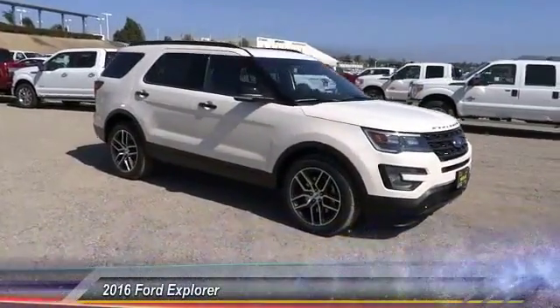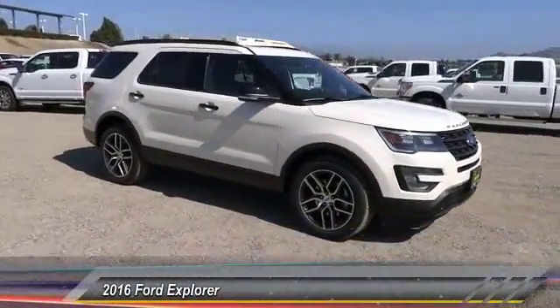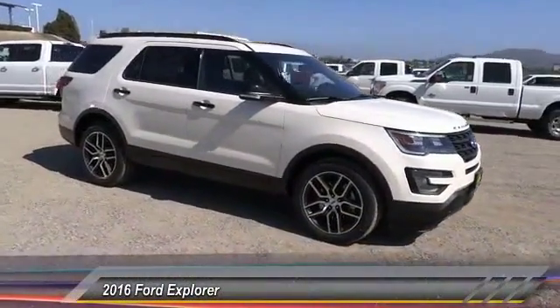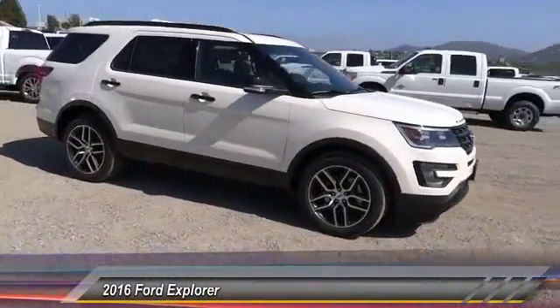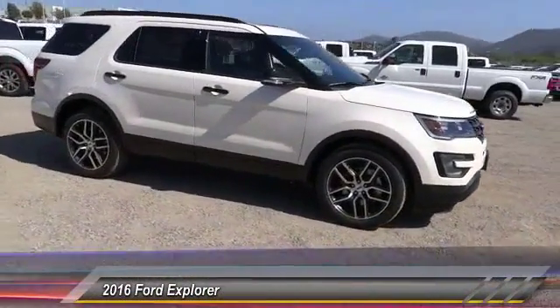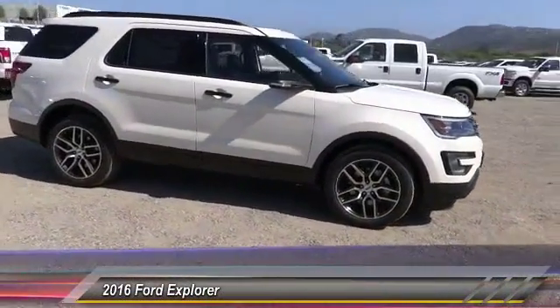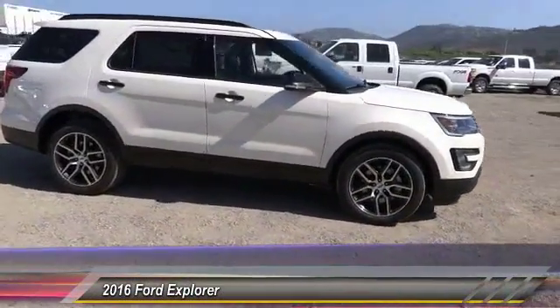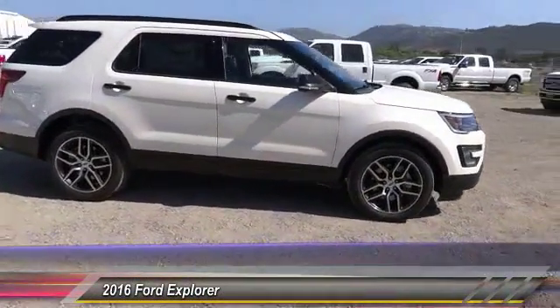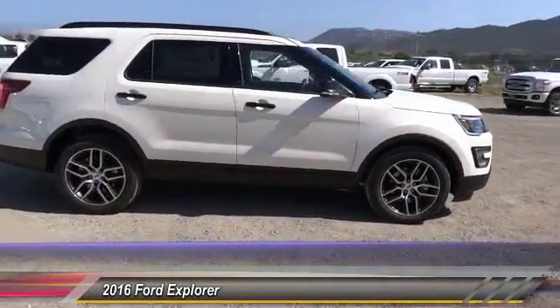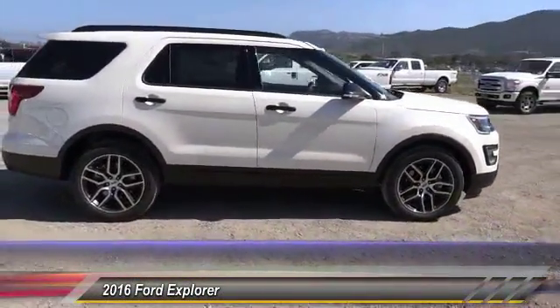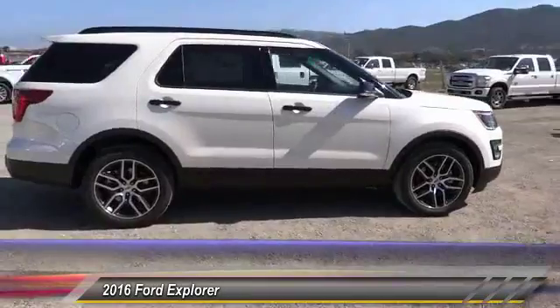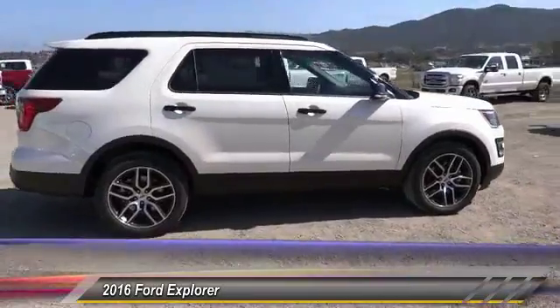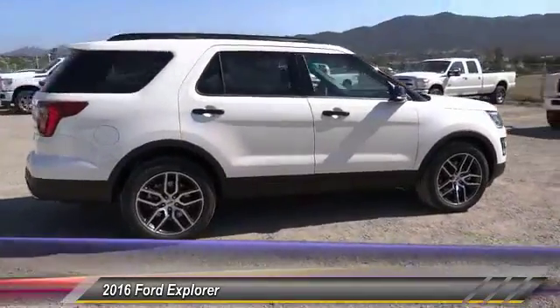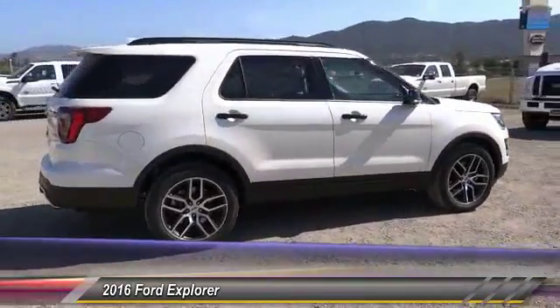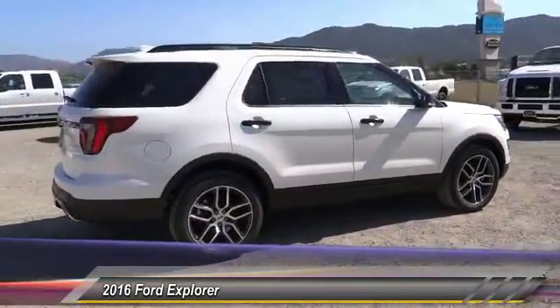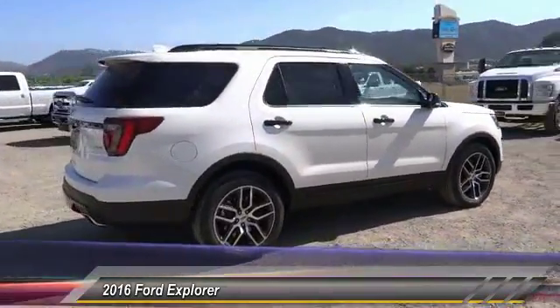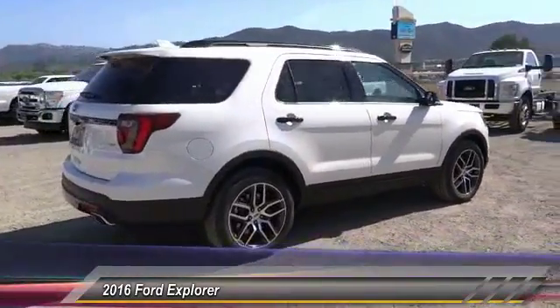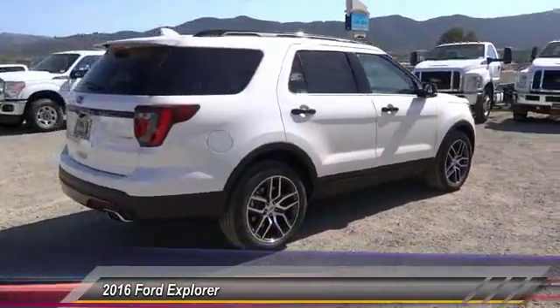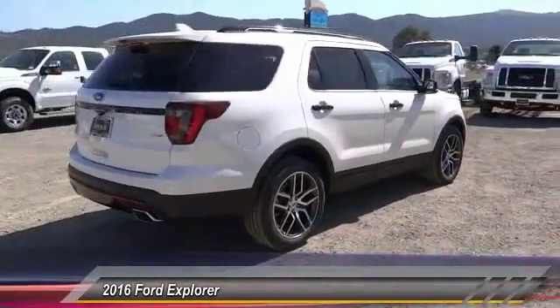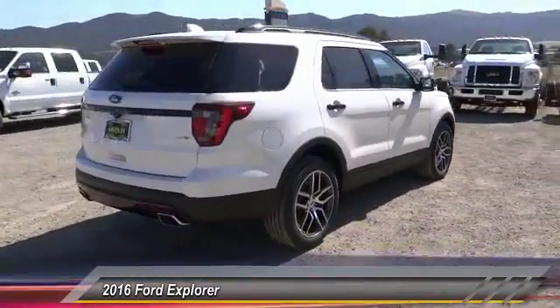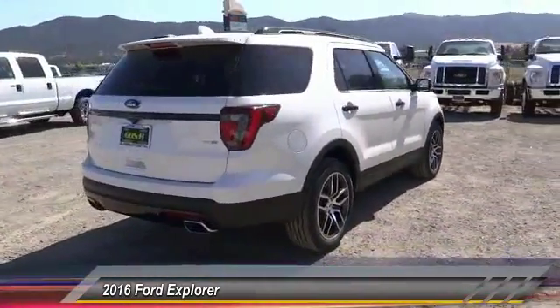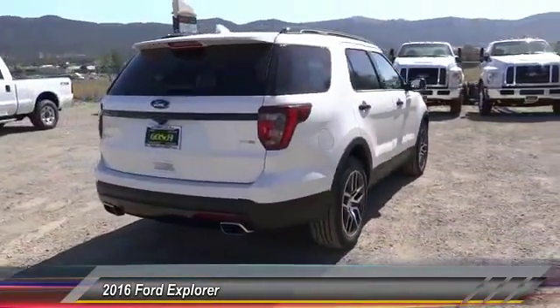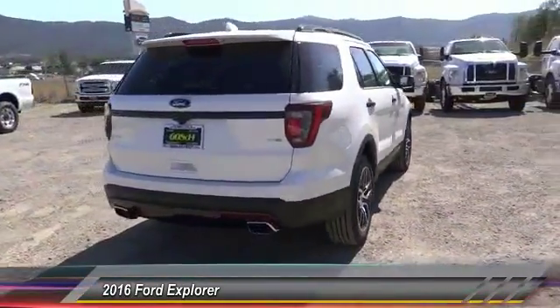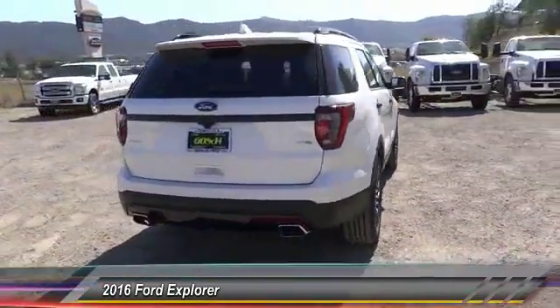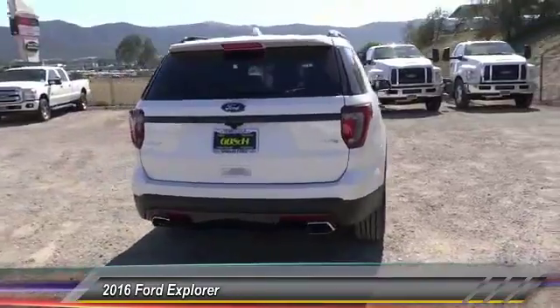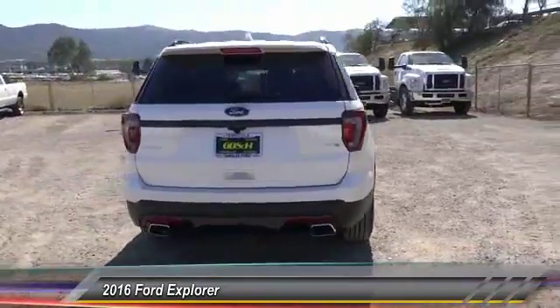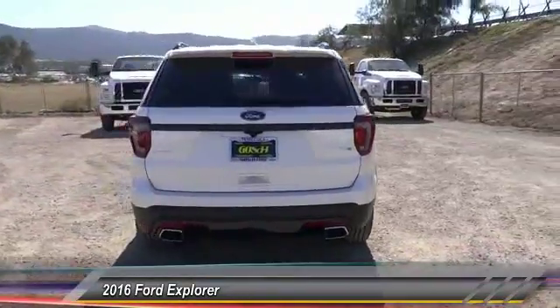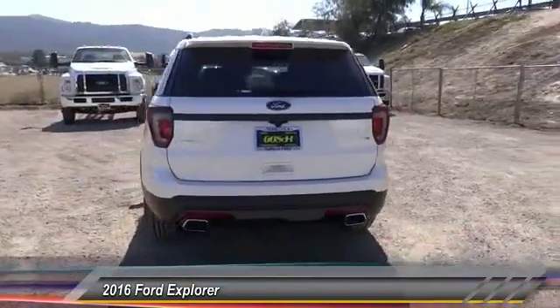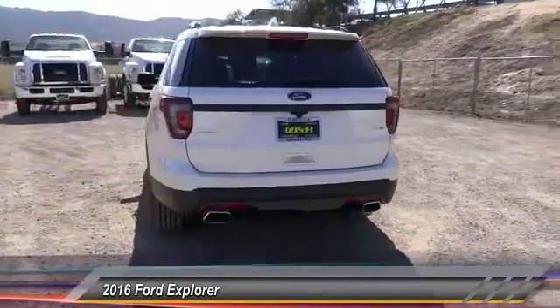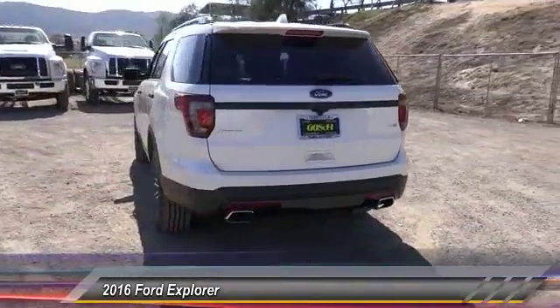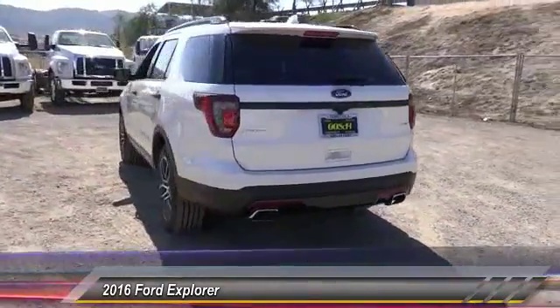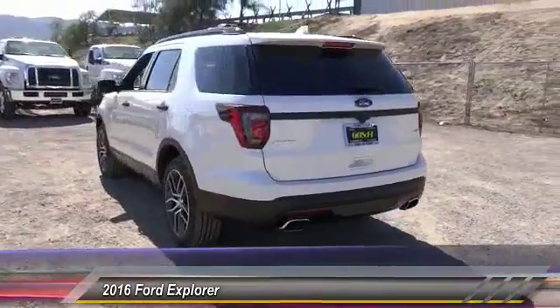2016 Explorer. You've got a lot of capabilities to call on in a Ford Explorer. Don't underestimate your choices. And is priced below $55,000. This vehicle has less than 100 miles.